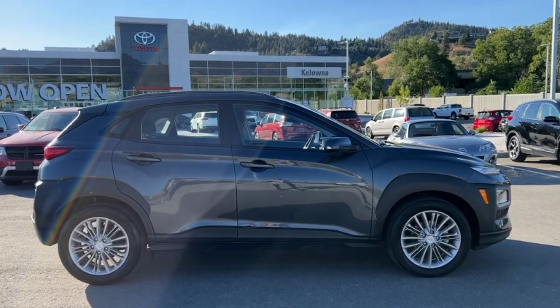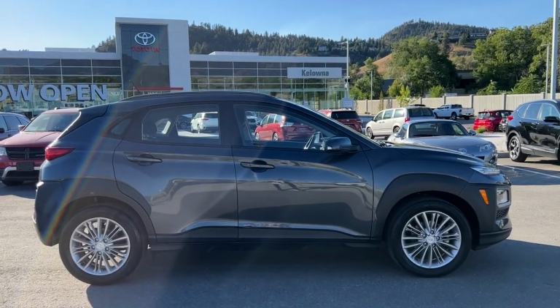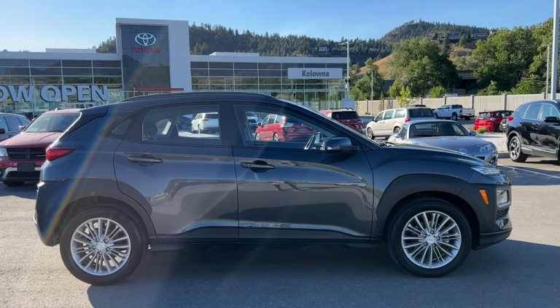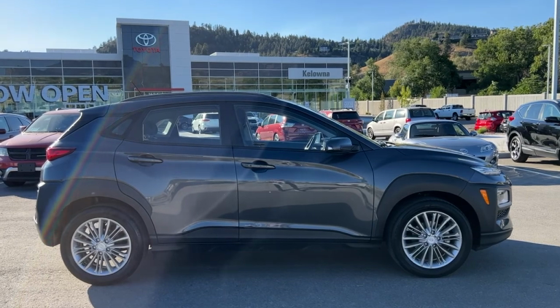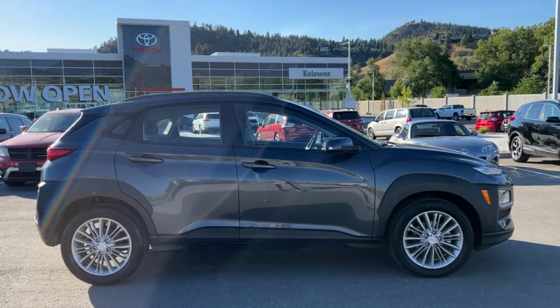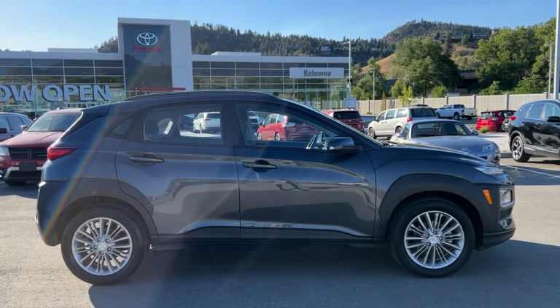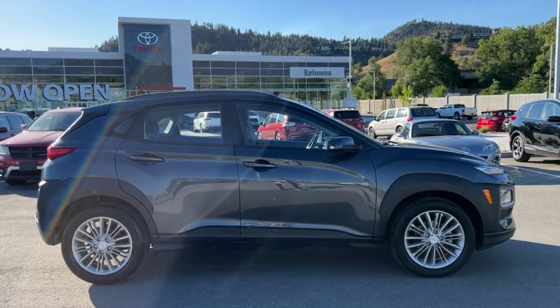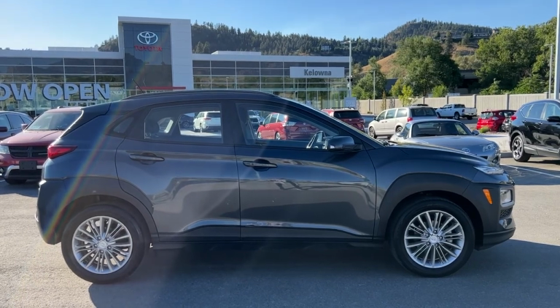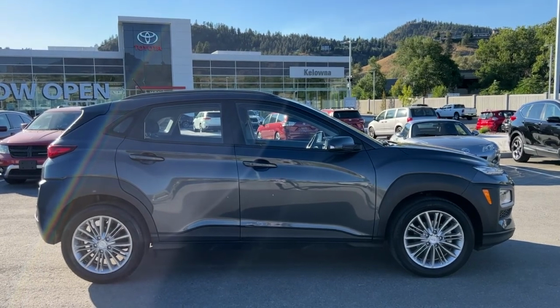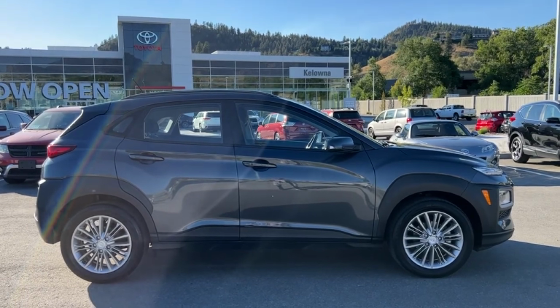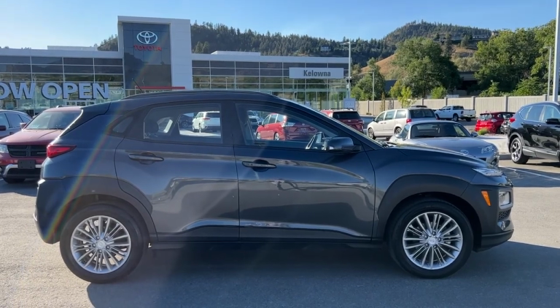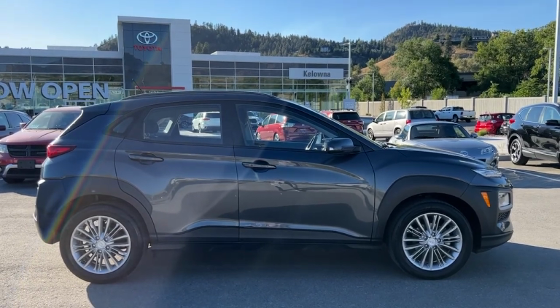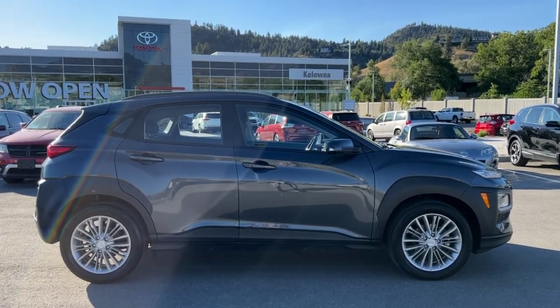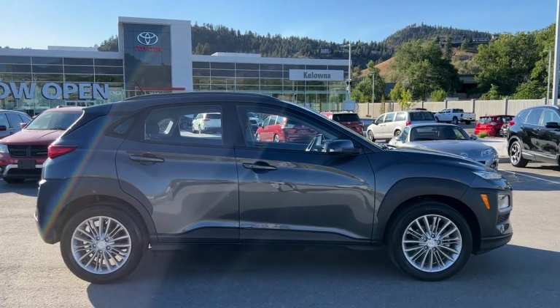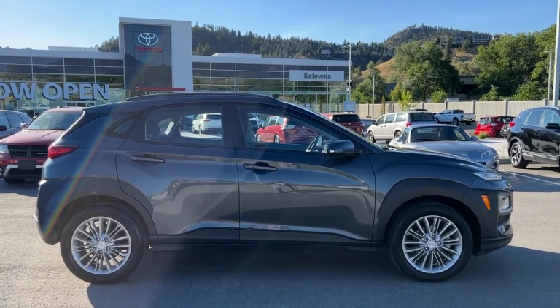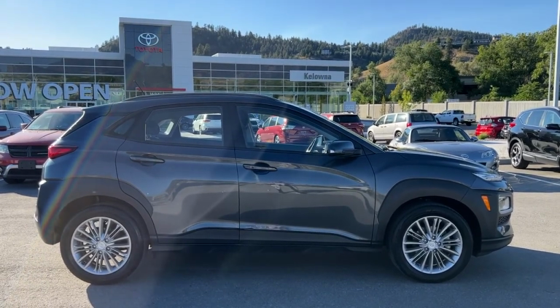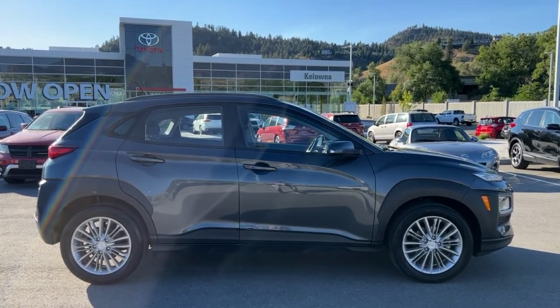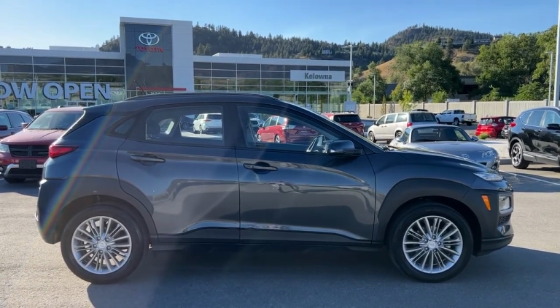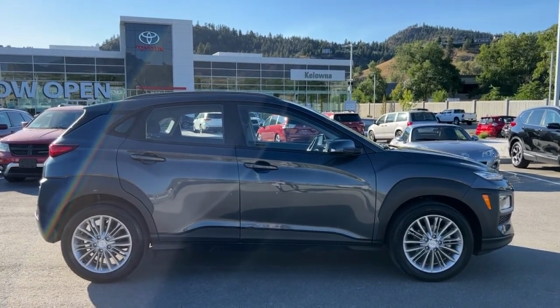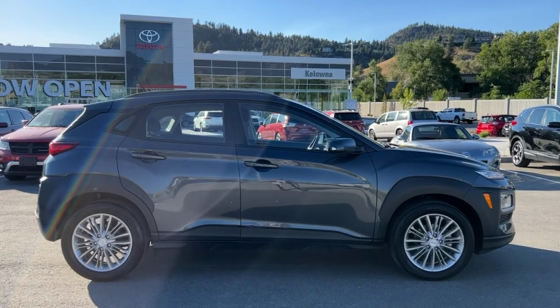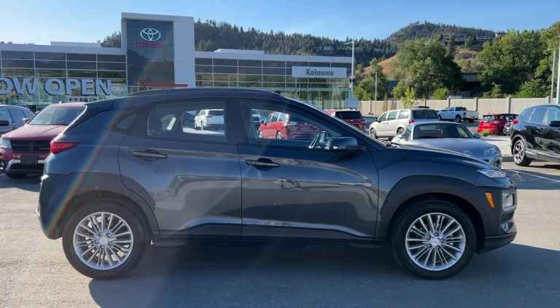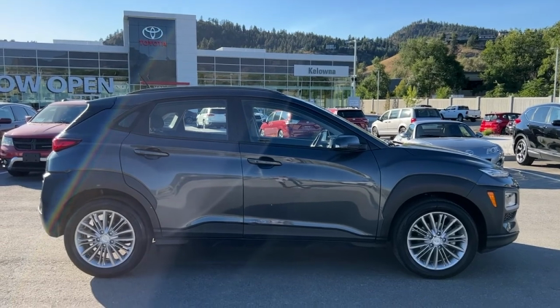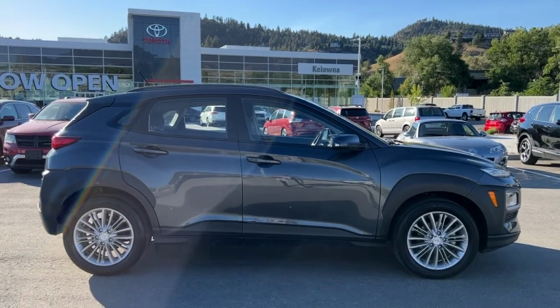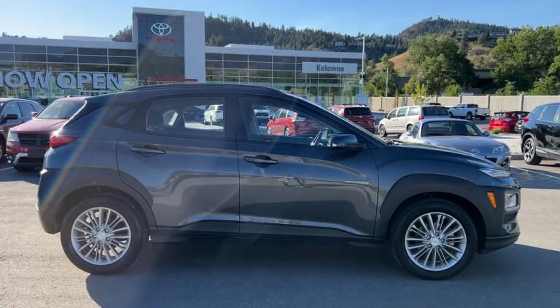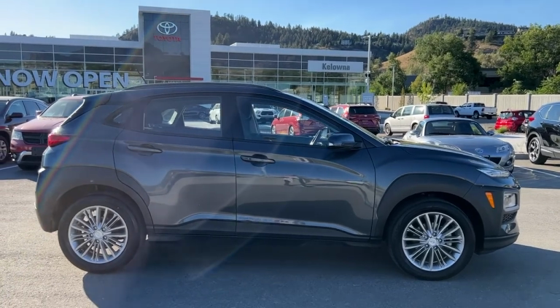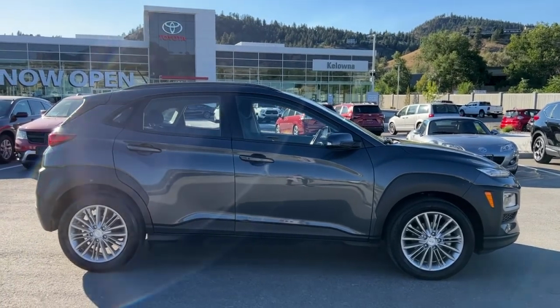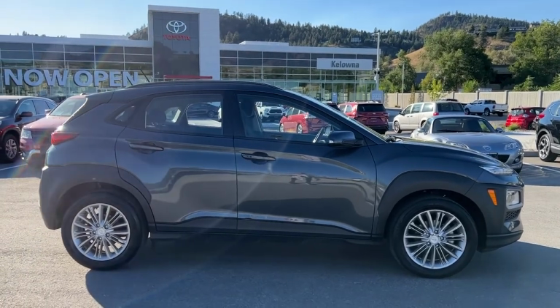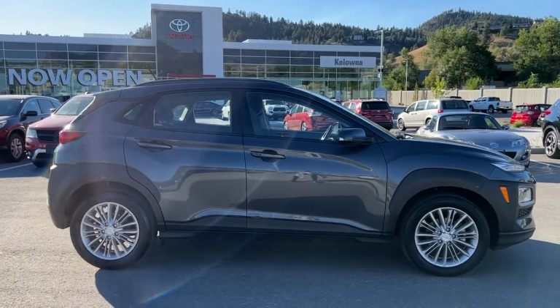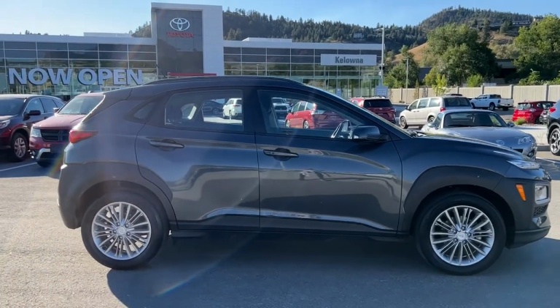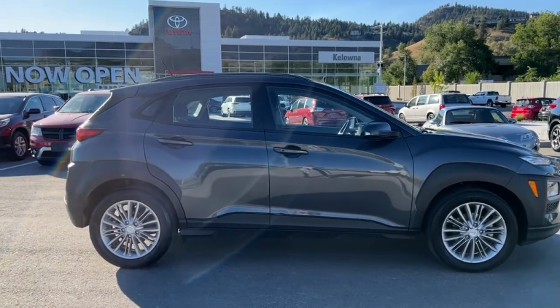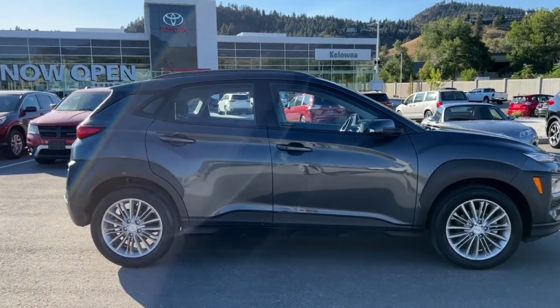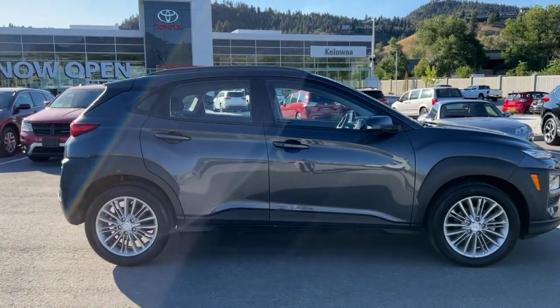Today we're going to take a look at this 2019 Hyundai Kona Preferred. Power comes from a 2.0-liter four-cylinder engine mated to an automatic transmission and front-wheel drive.